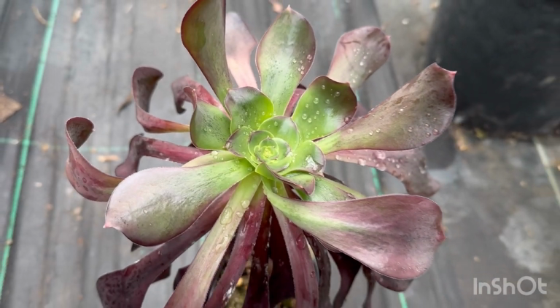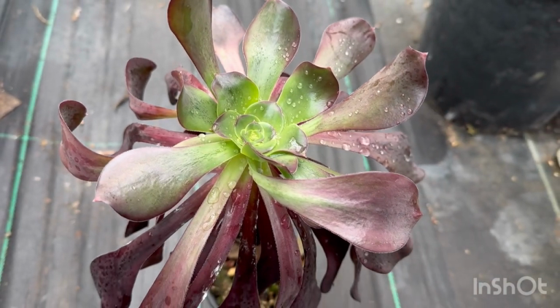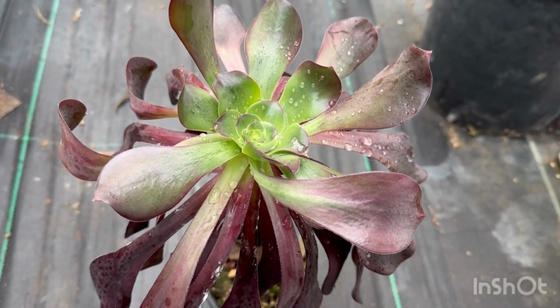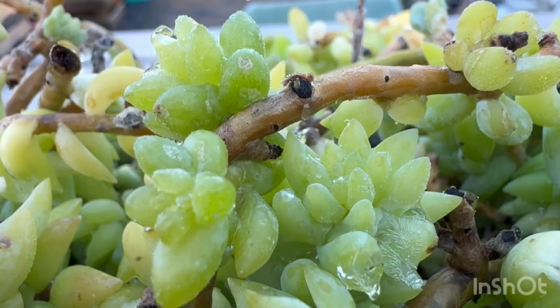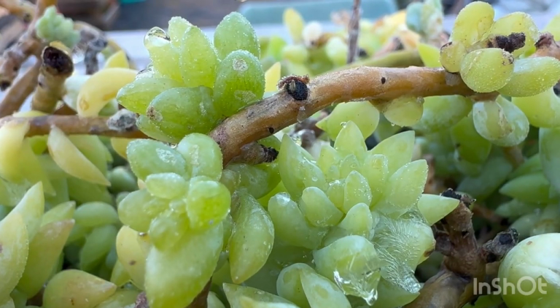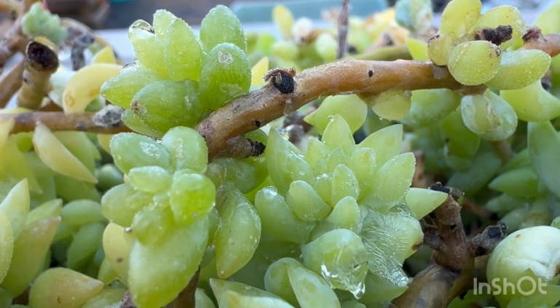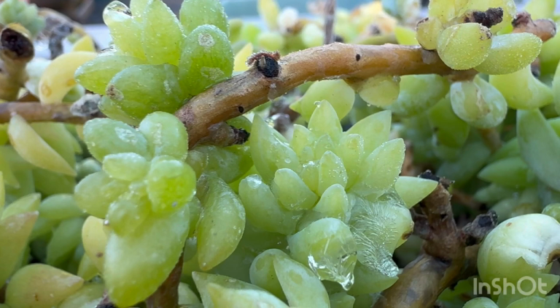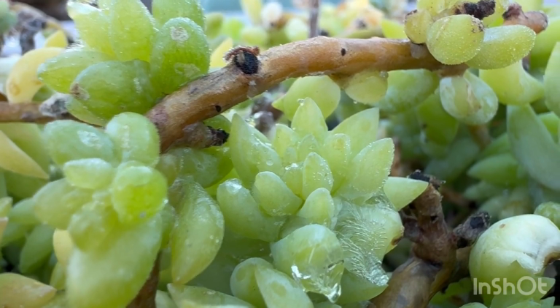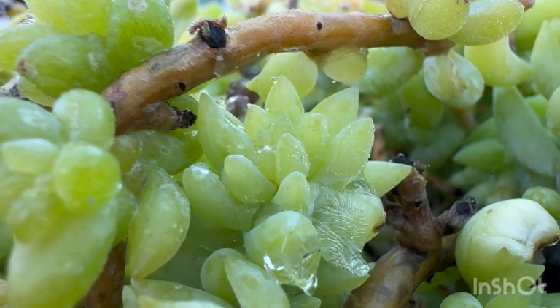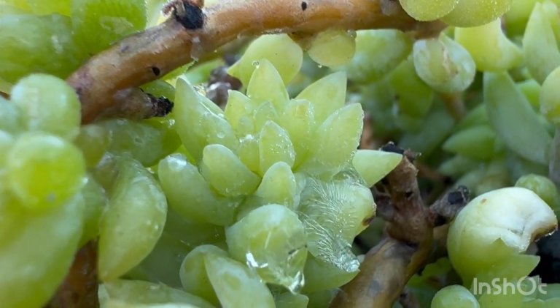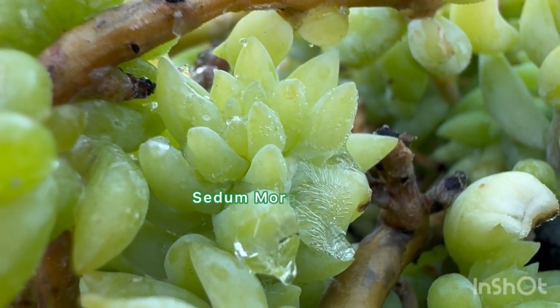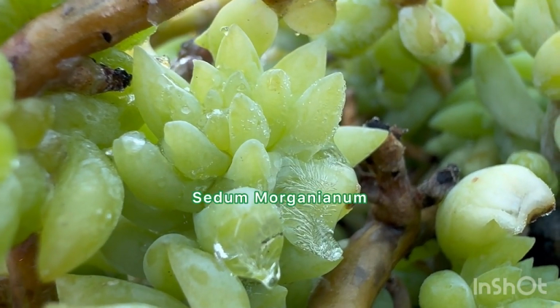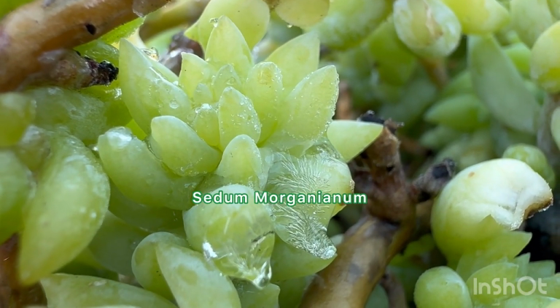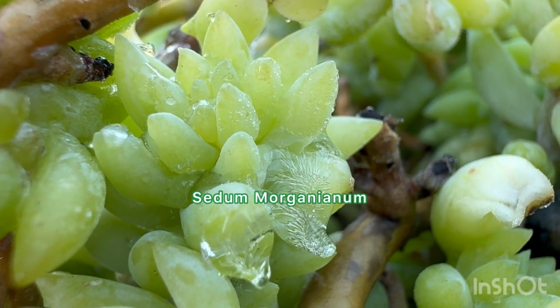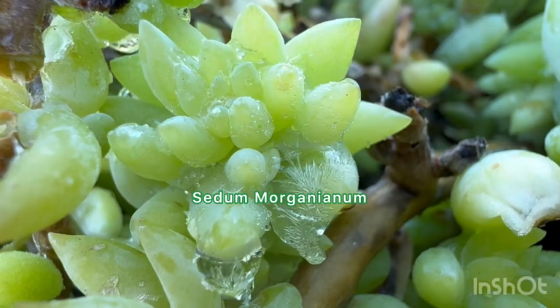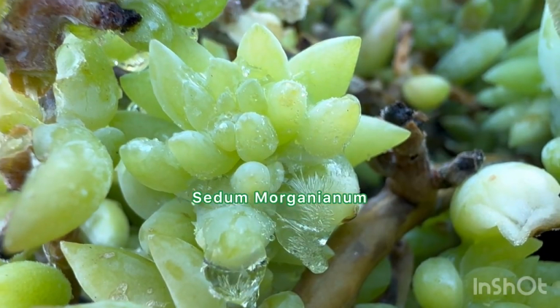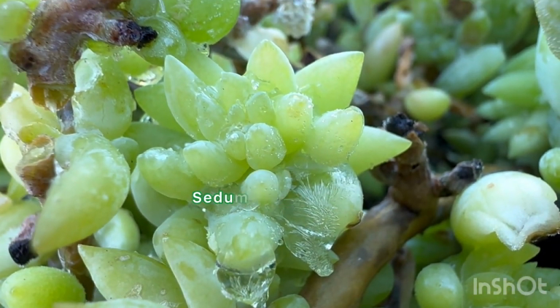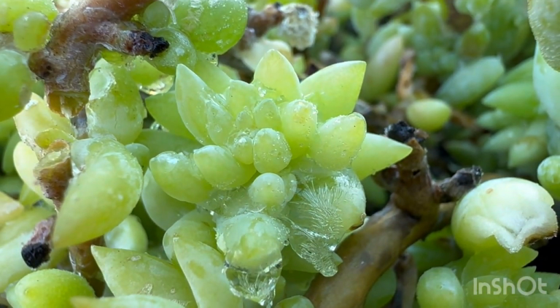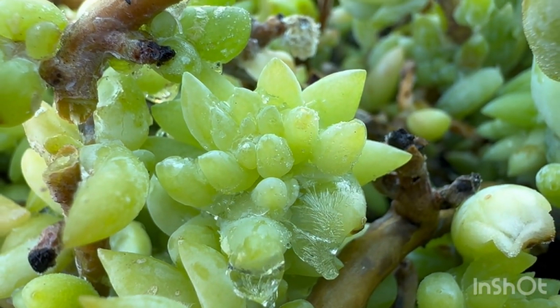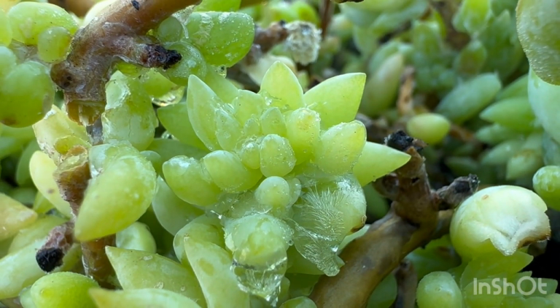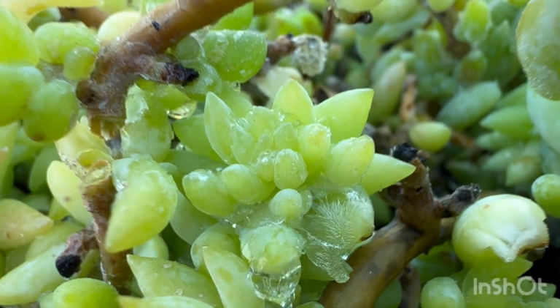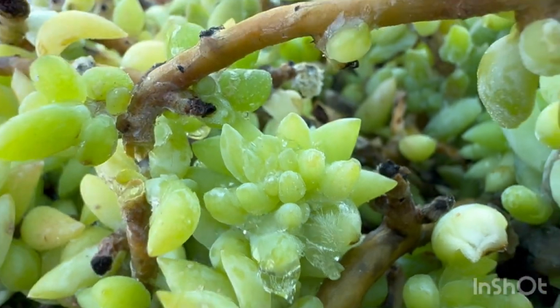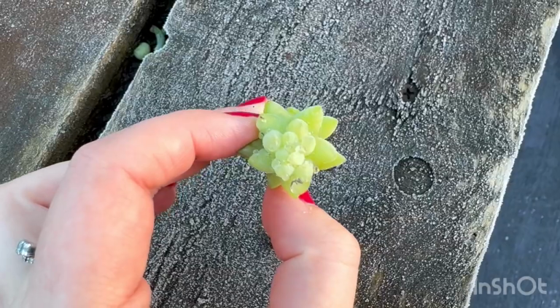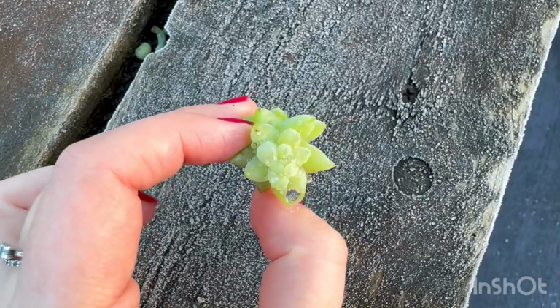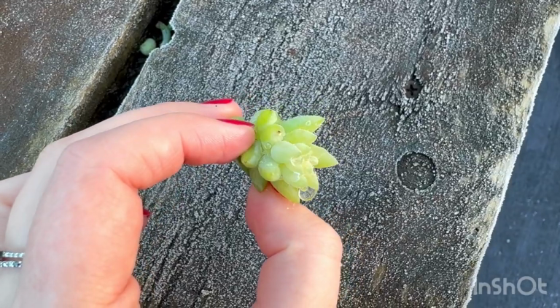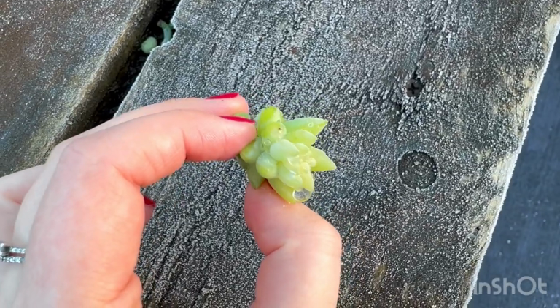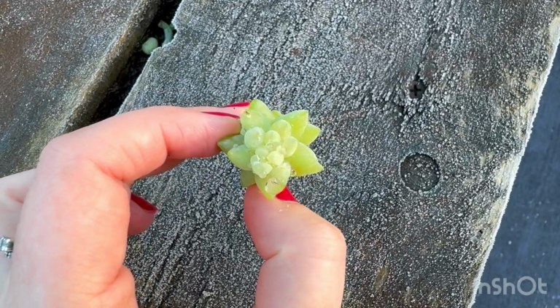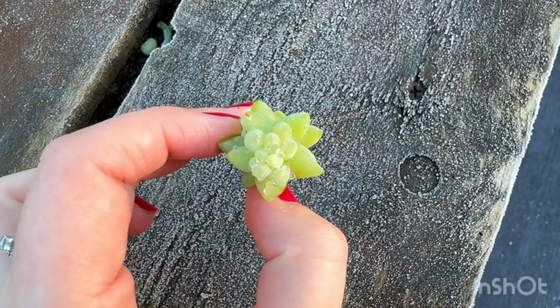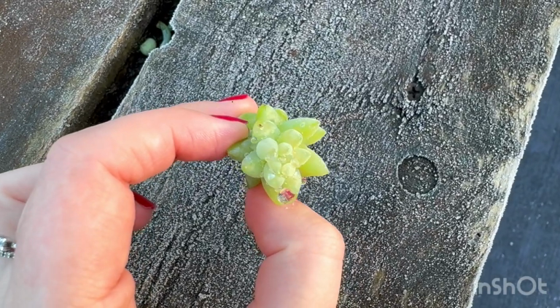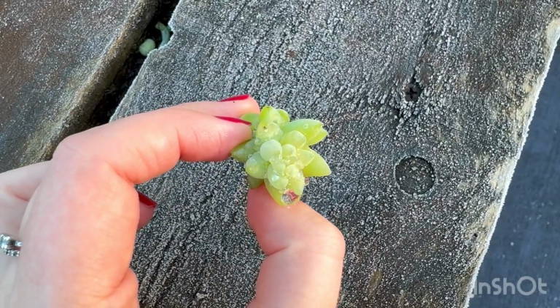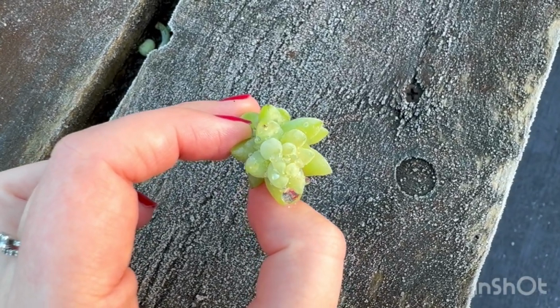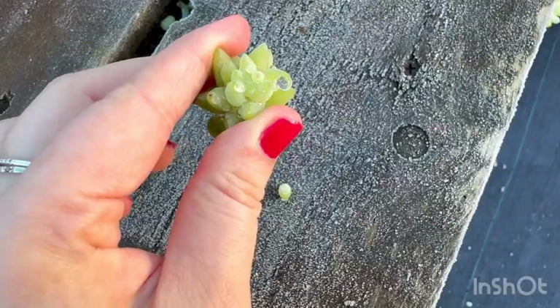The frost can also get to other succulents. Here is a Sedum organianum — this is a trailing plant also known as donkey tail. Much like the aeoniums, the leaves on these plants are also filled with water.